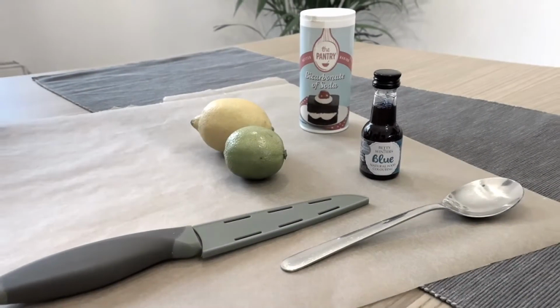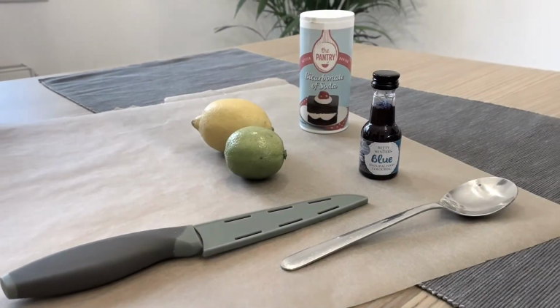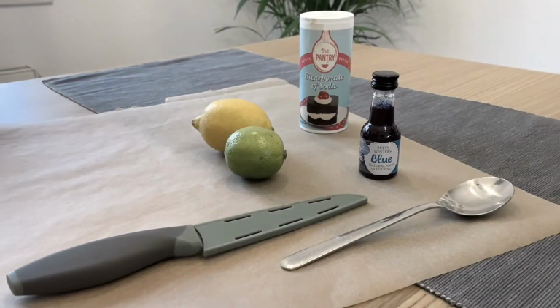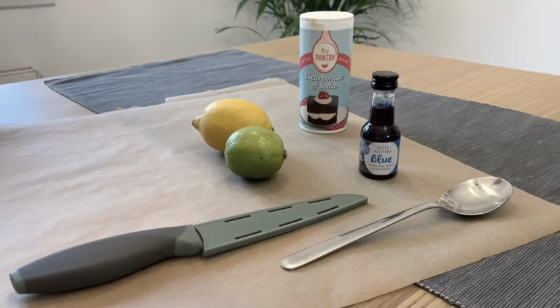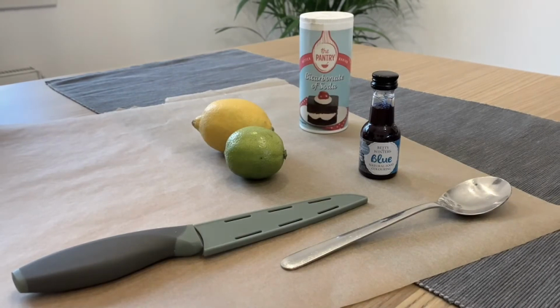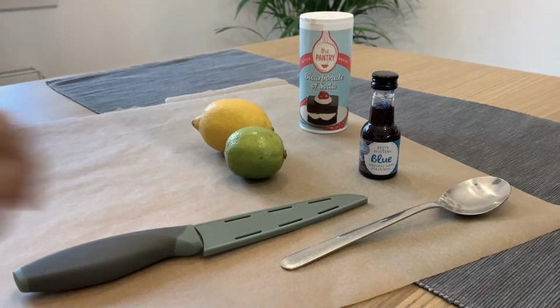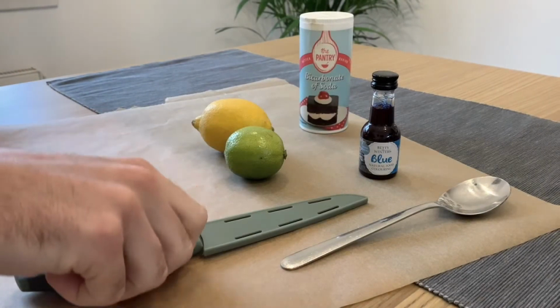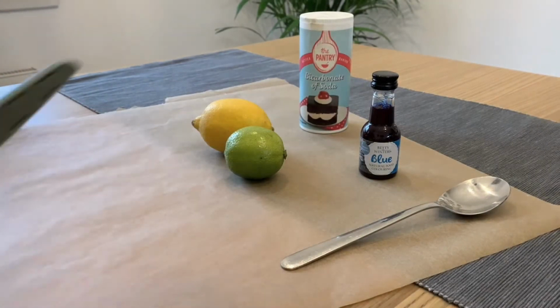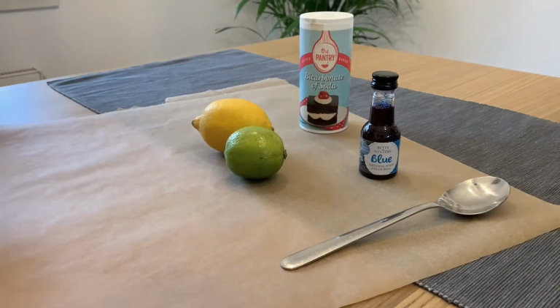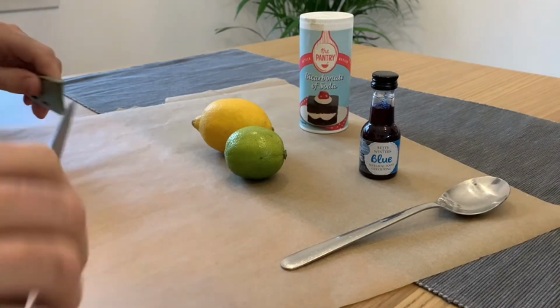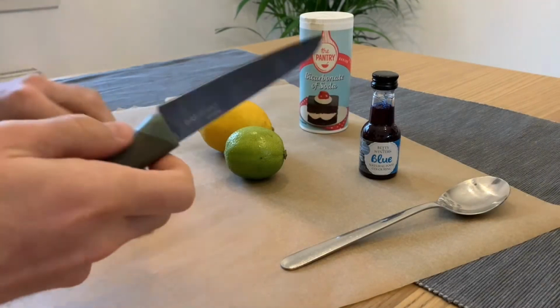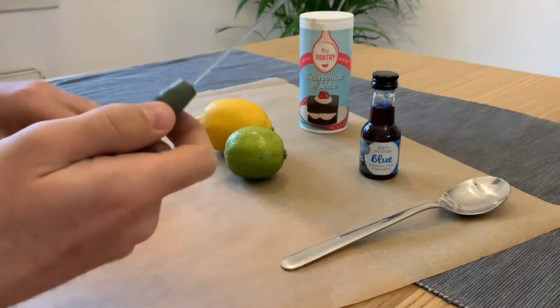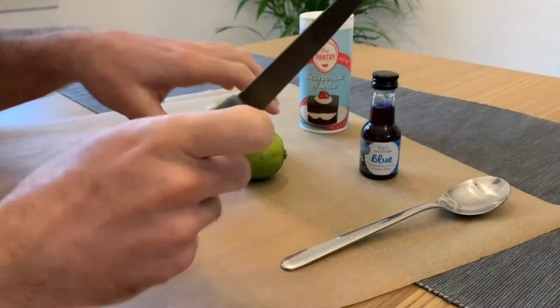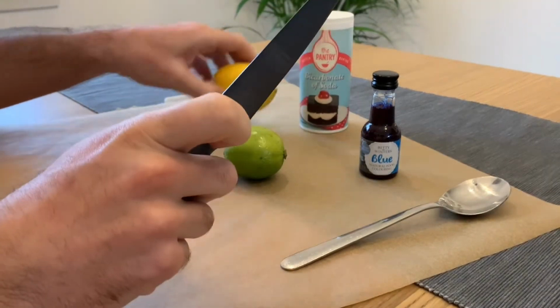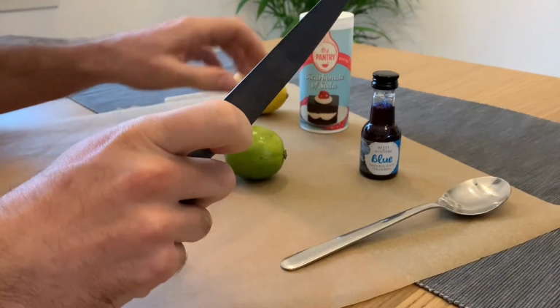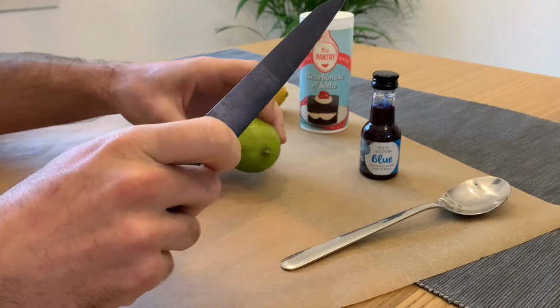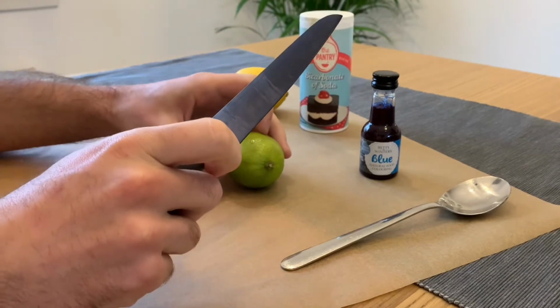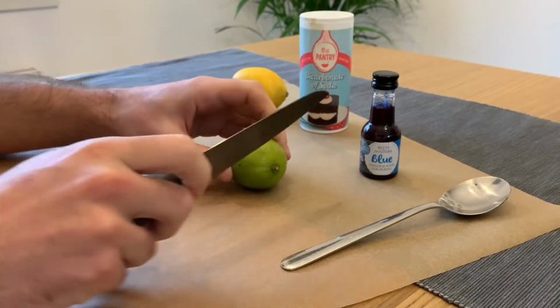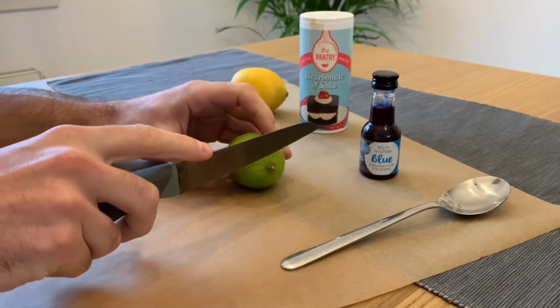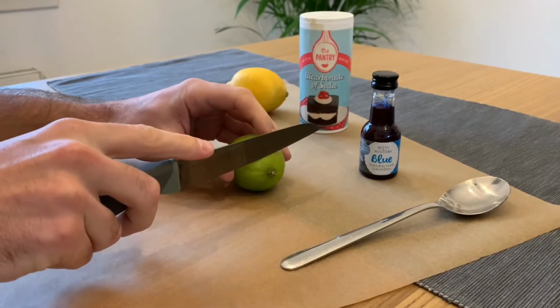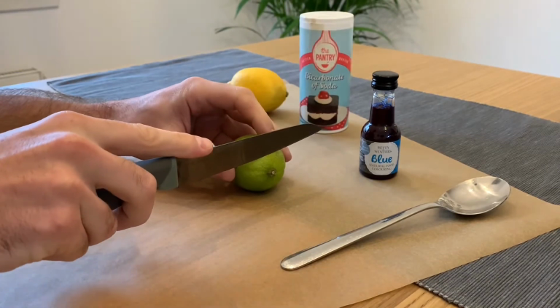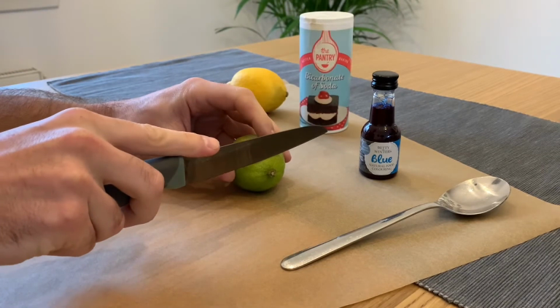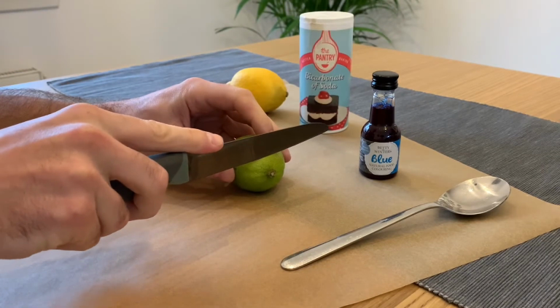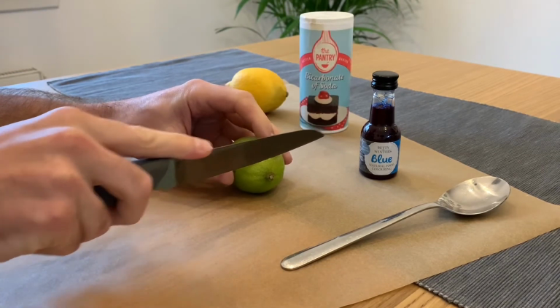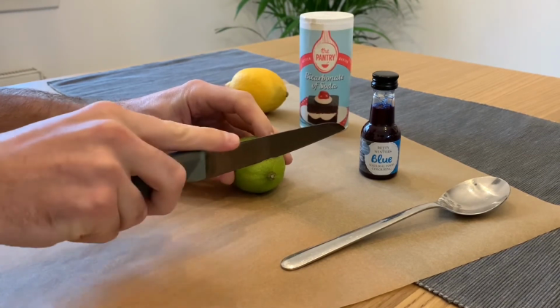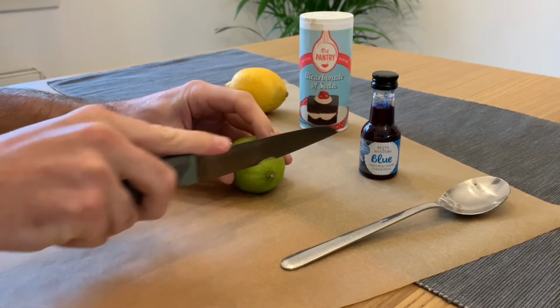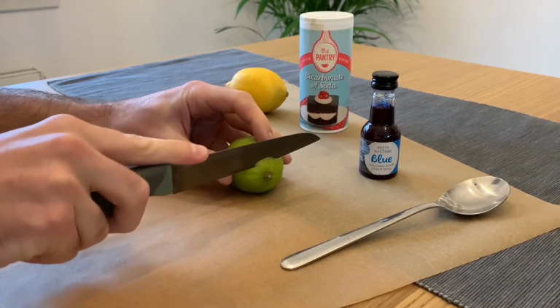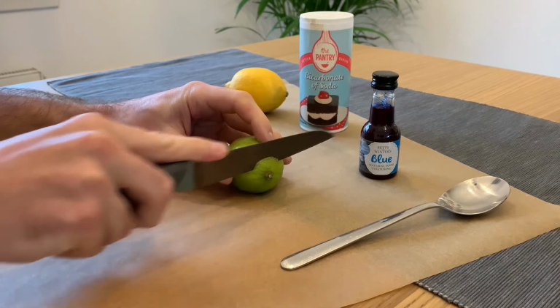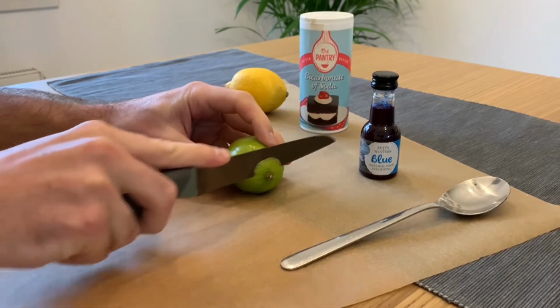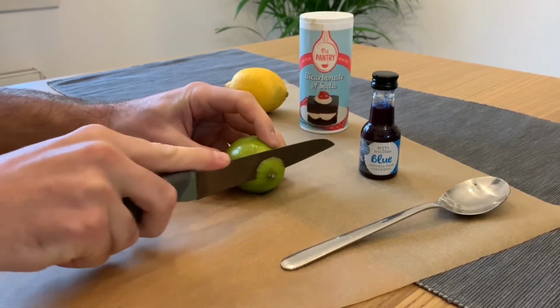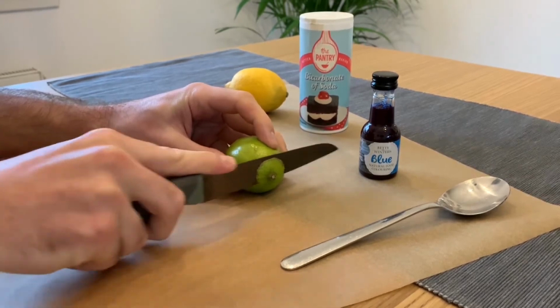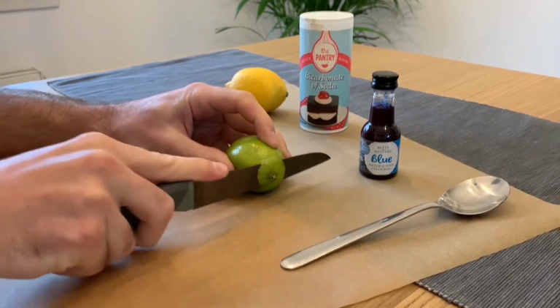Hi, thanks for checking out Youth Scotland's video on how to make lemon volcanoes. You're going to need a few things to take part in this activity. First of all, you're going to need a lemon or a lime, or like us, you could choose to use both to see which gives the best eruption.